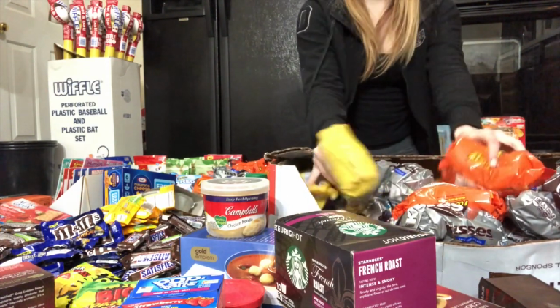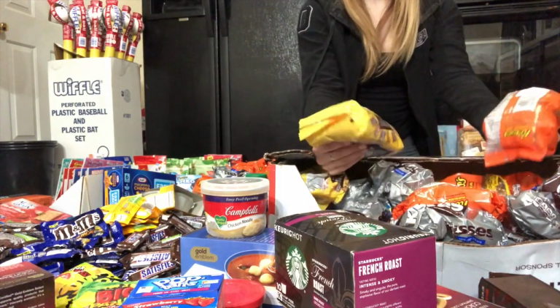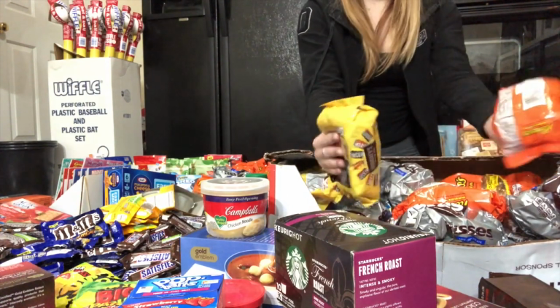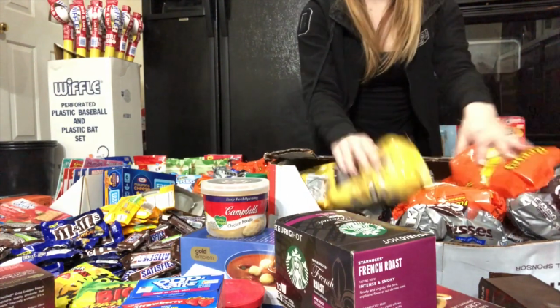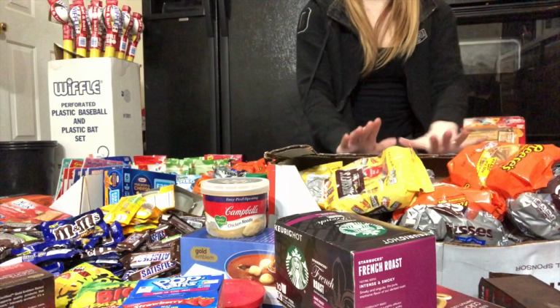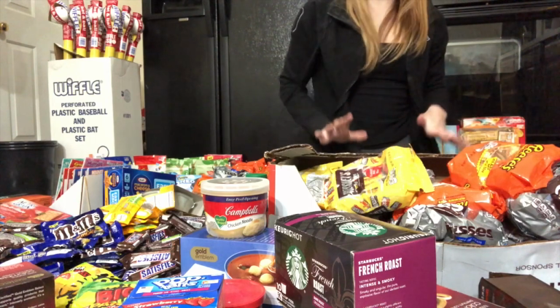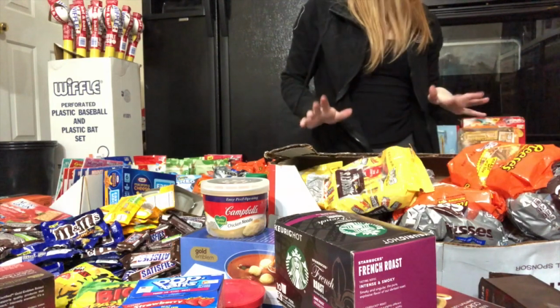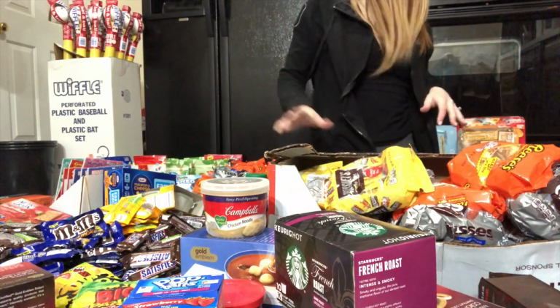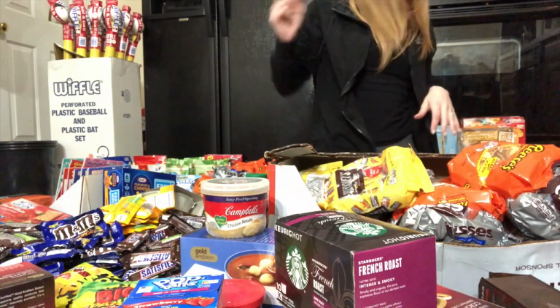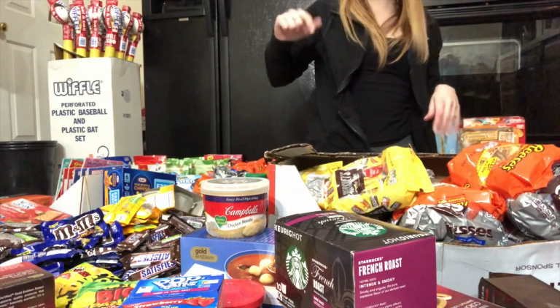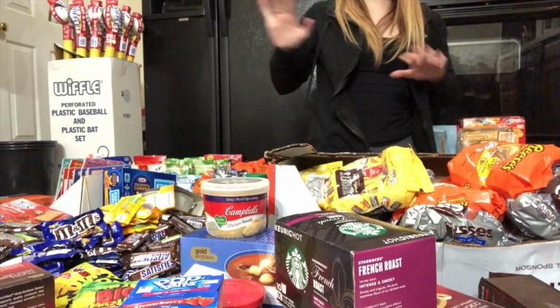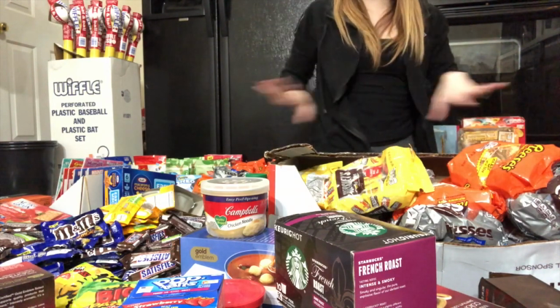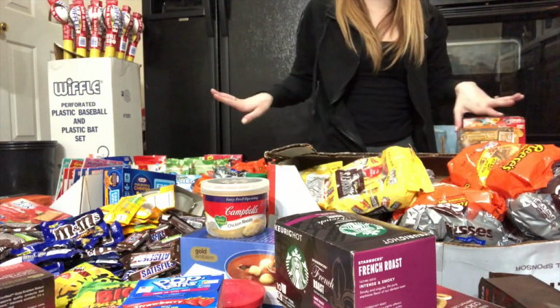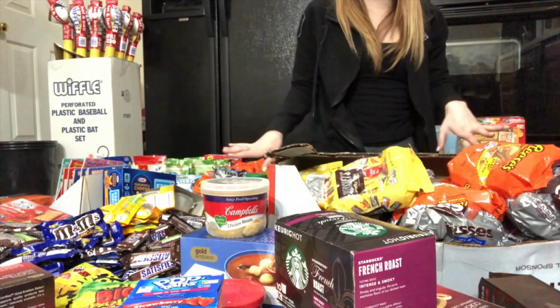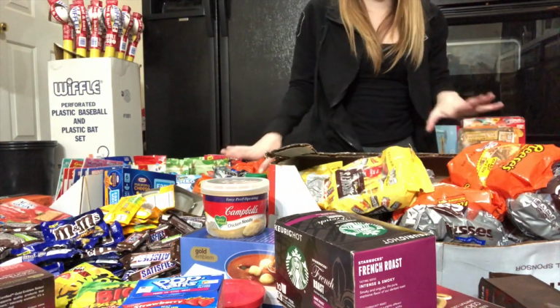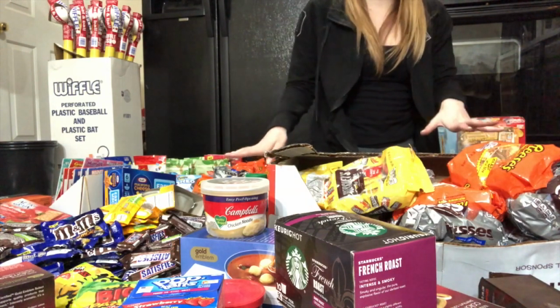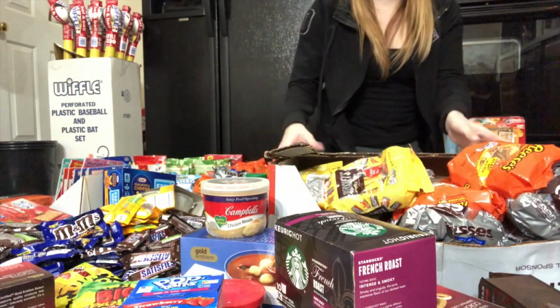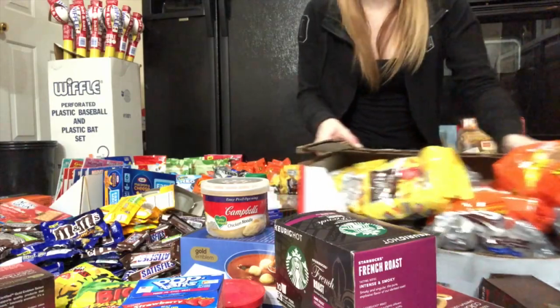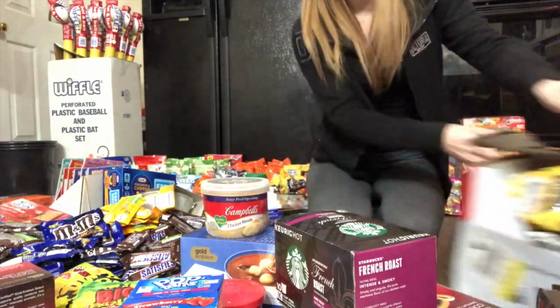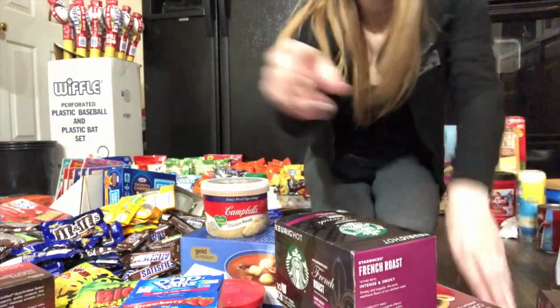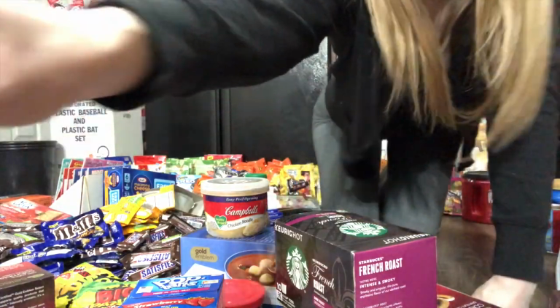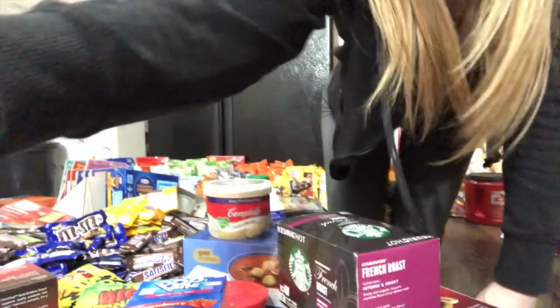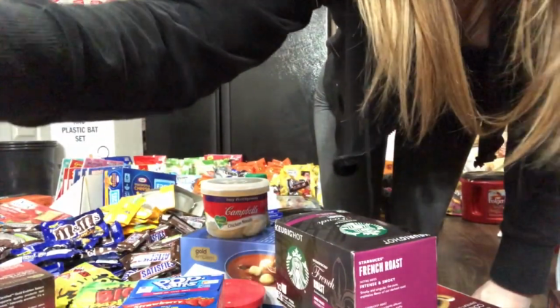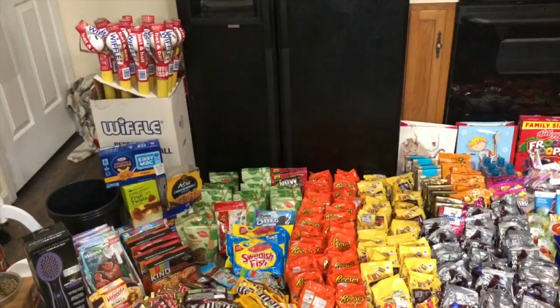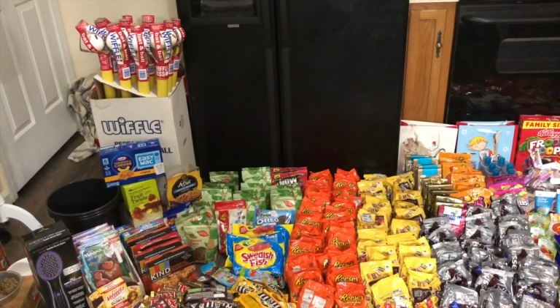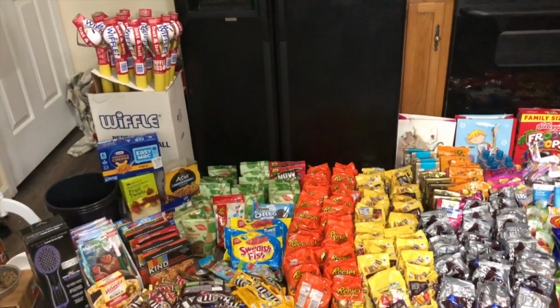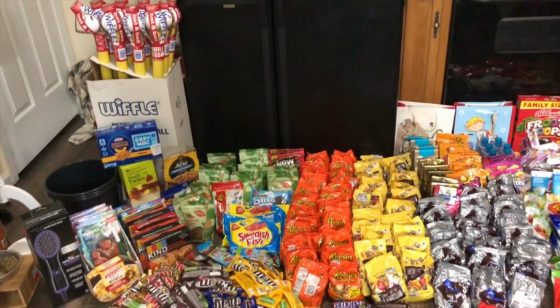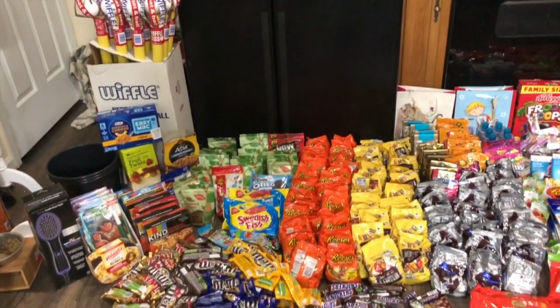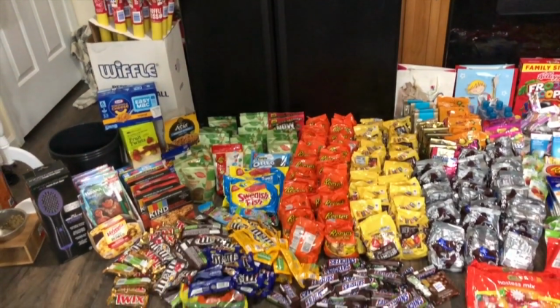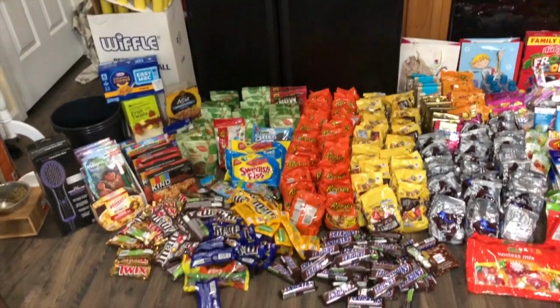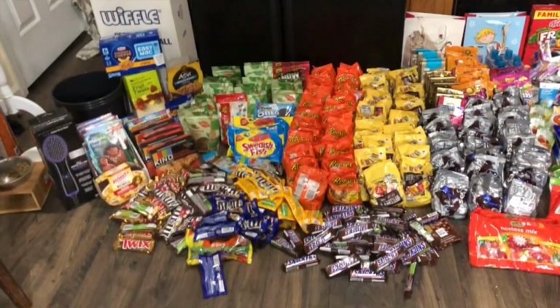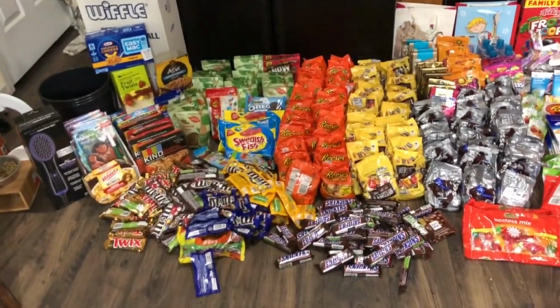Two cases of these candies that we found before. So I think what I'm gonna do is unload them, spread it all out, and show you everything. This is the ridiculousness that we found tonight — I cannot believe it.